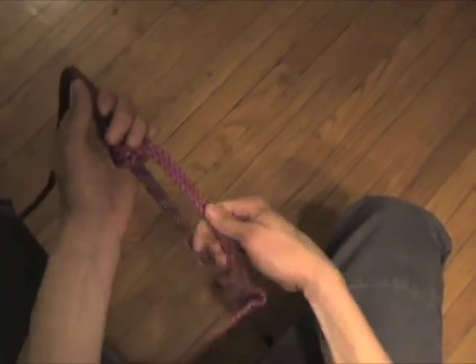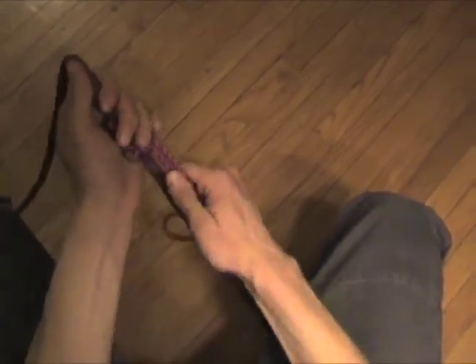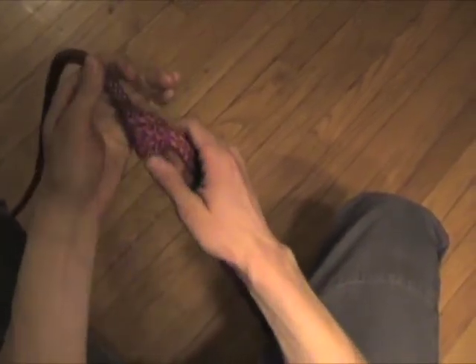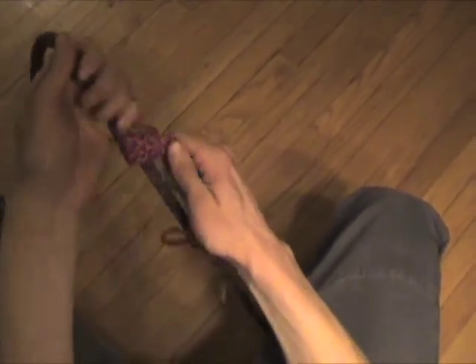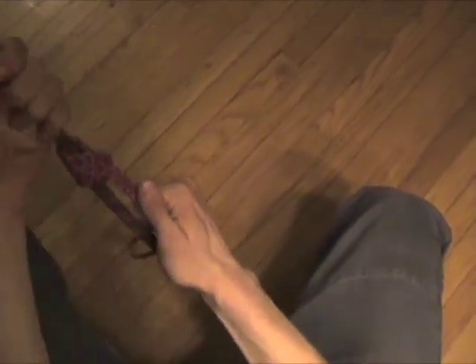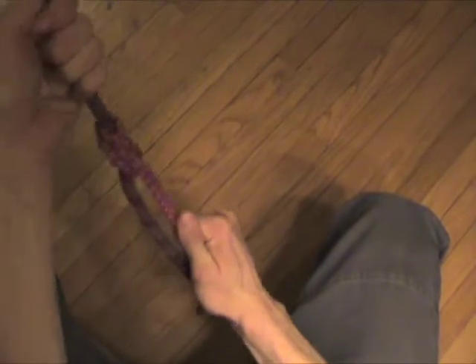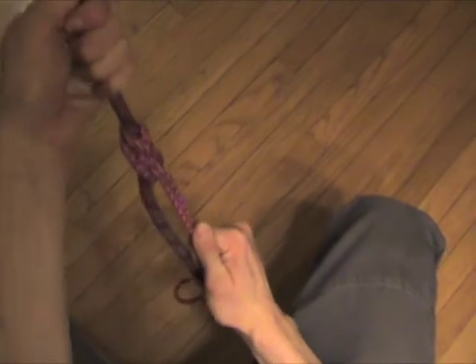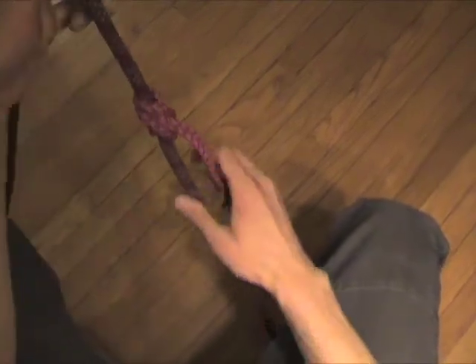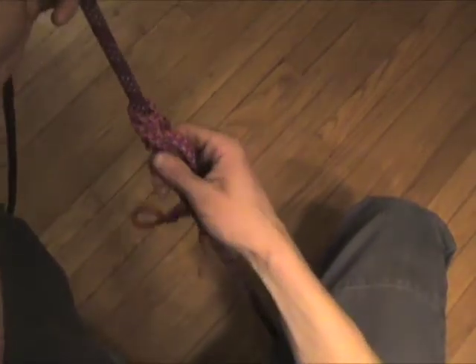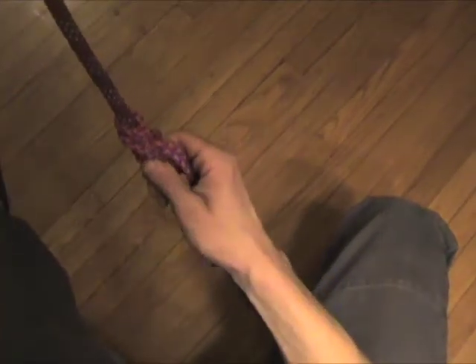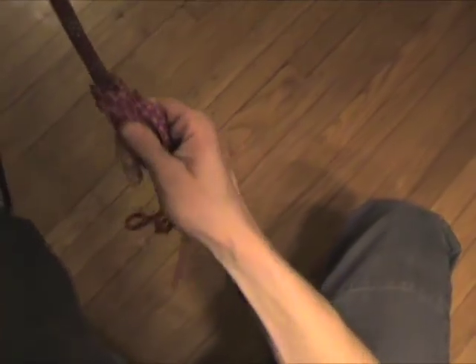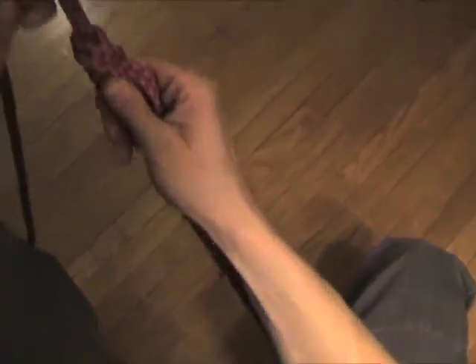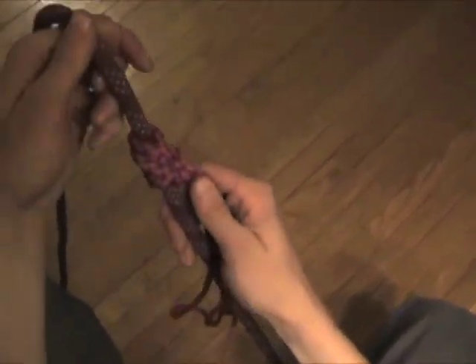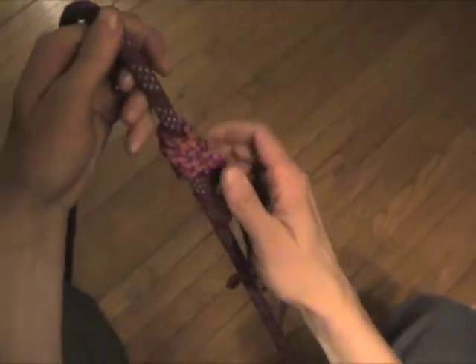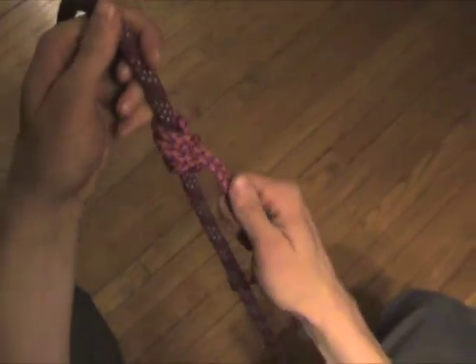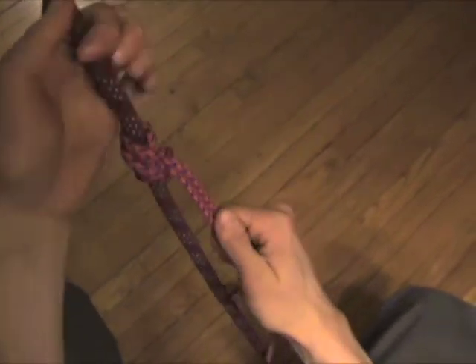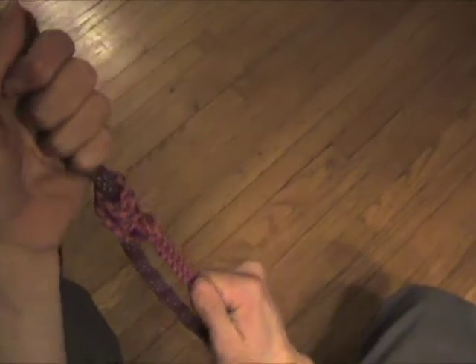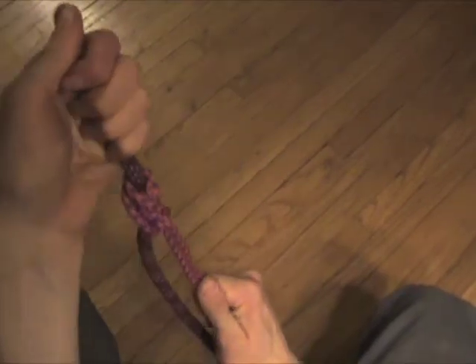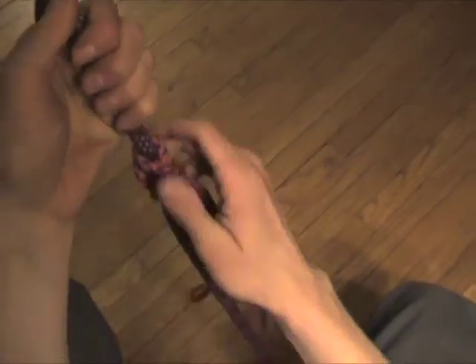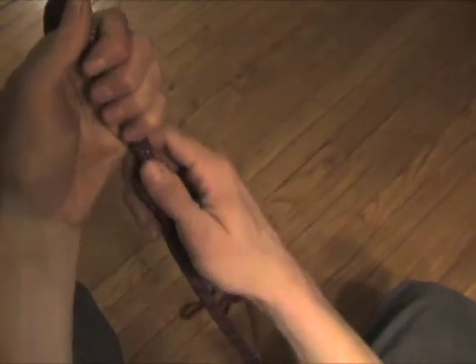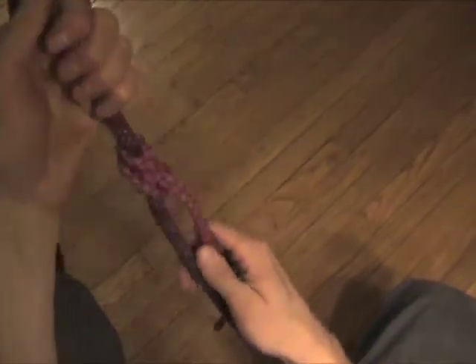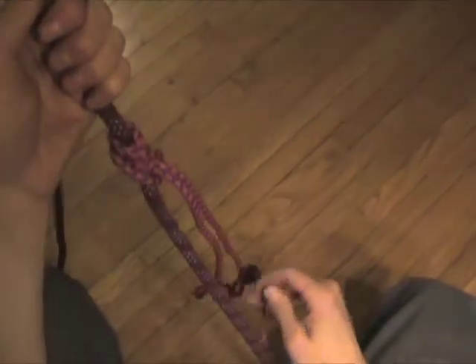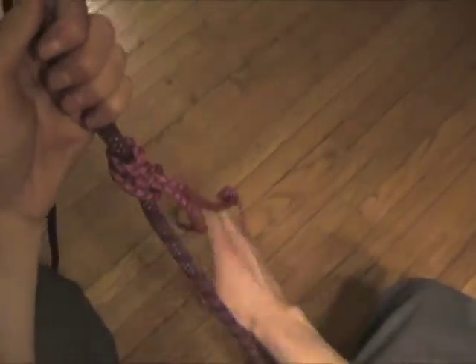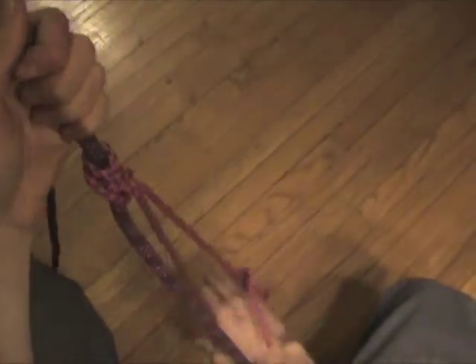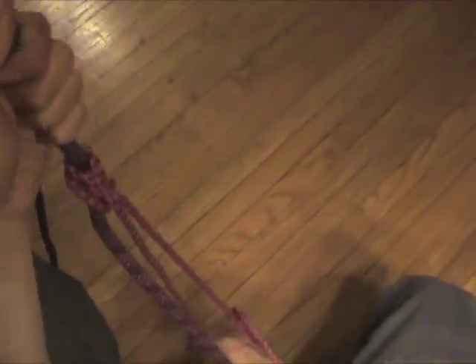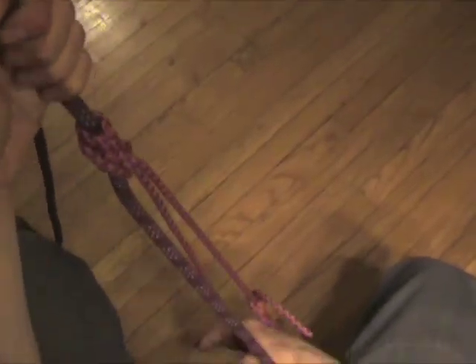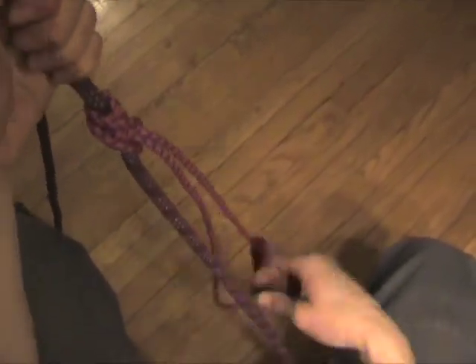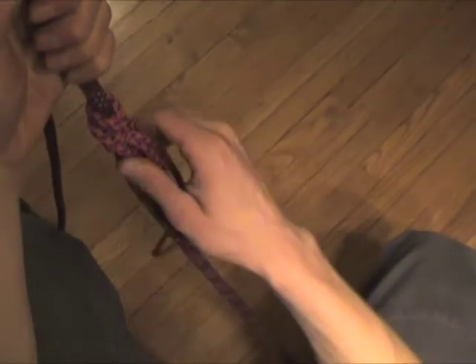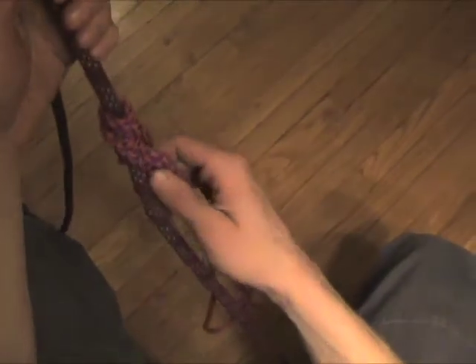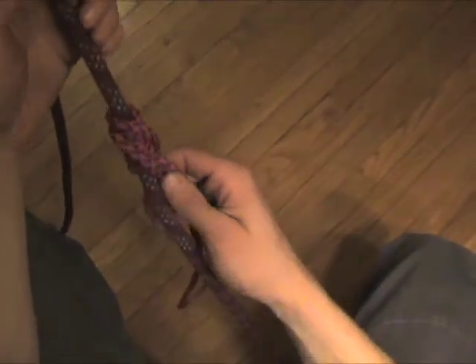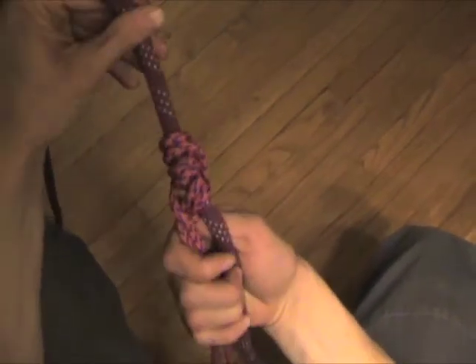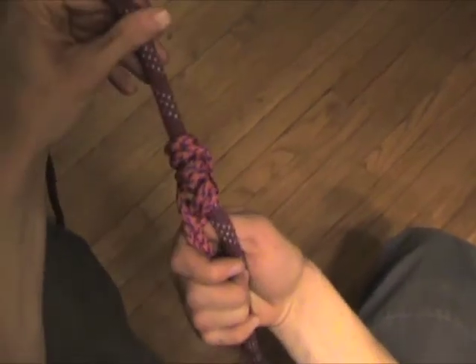The Klemheist is a friction hitch, so it will lock up when I pull down but slide up the rope freely. It's a one-directional hitch — it locks when you go down. You can use this as a foot loop to ascend the rope. That's the Klemheist.